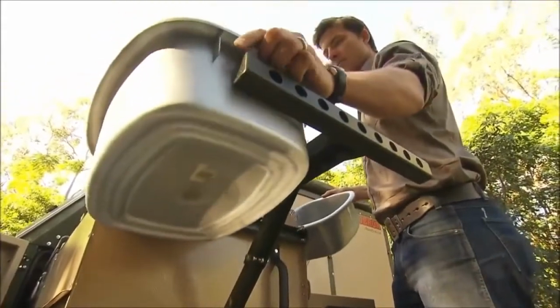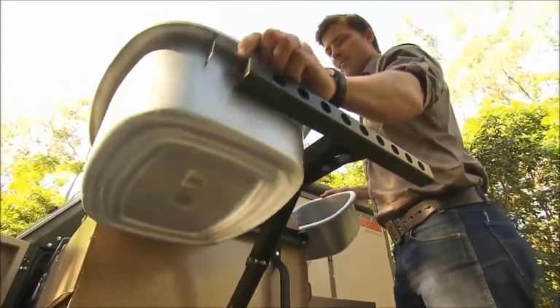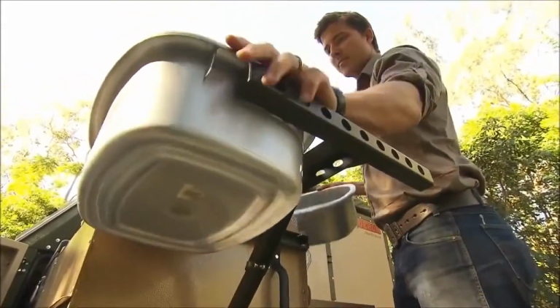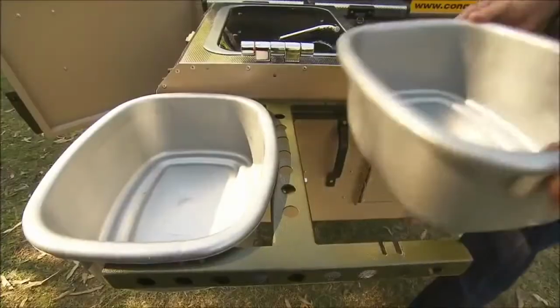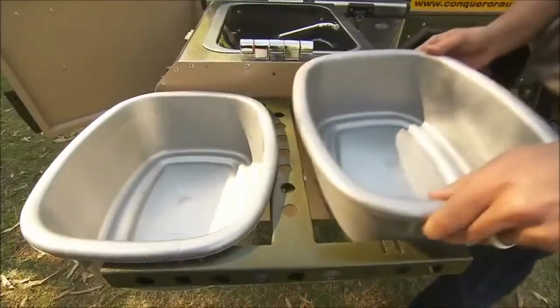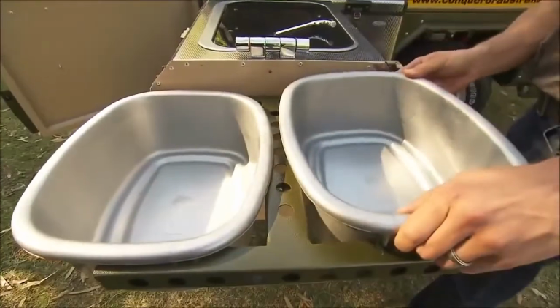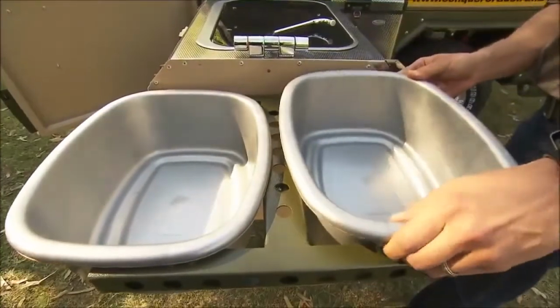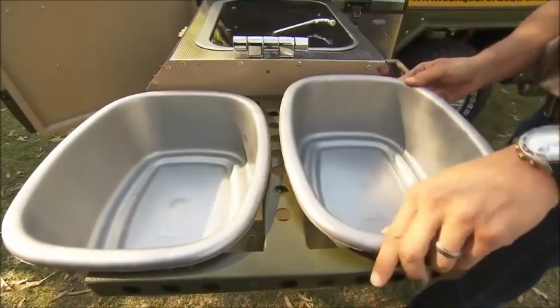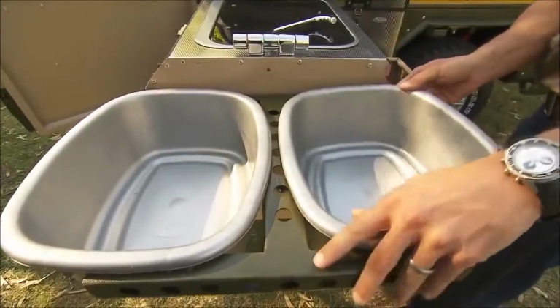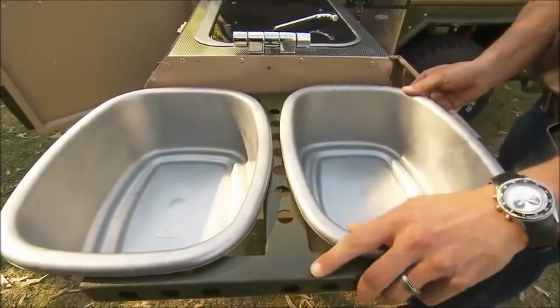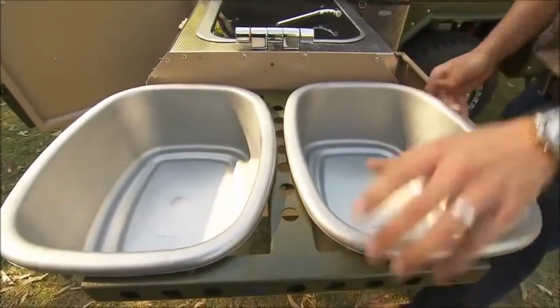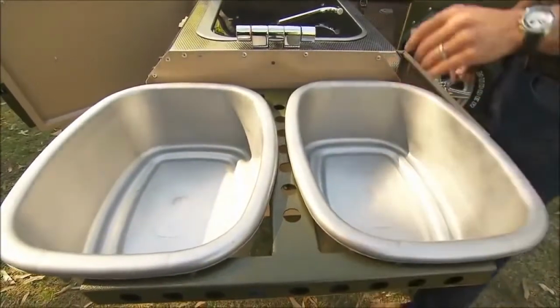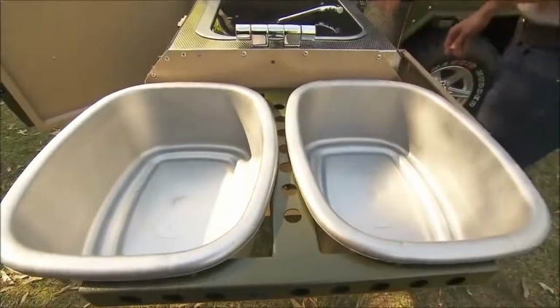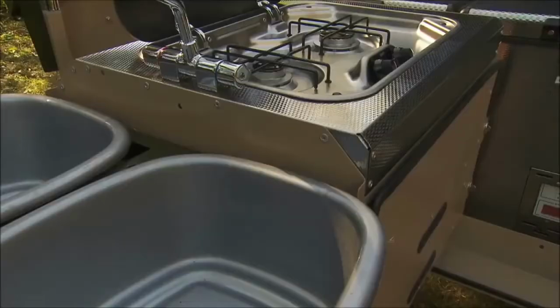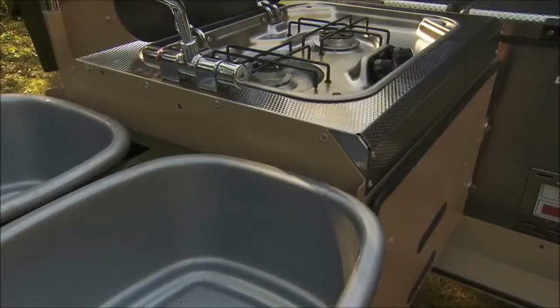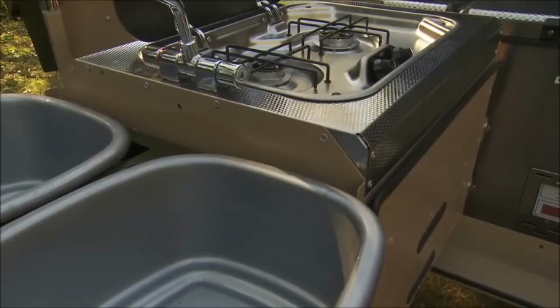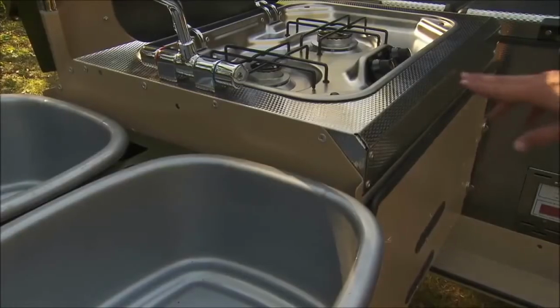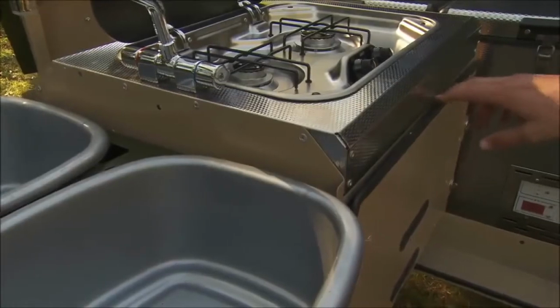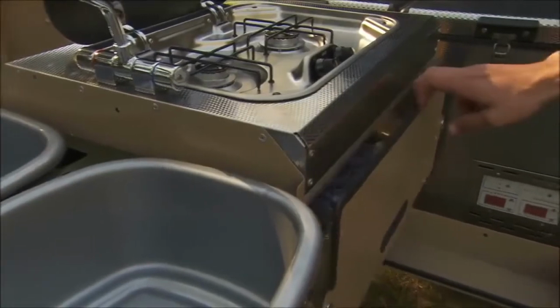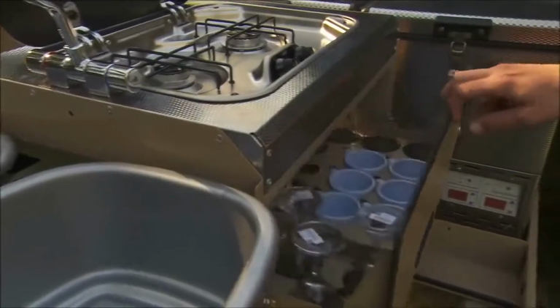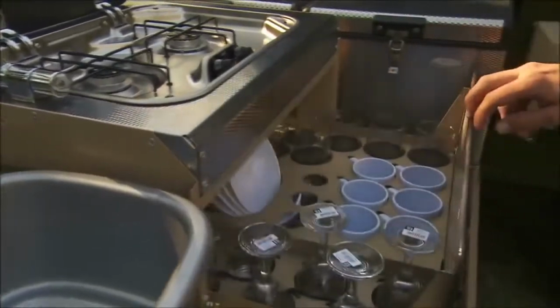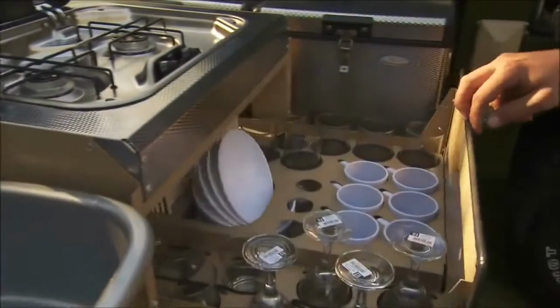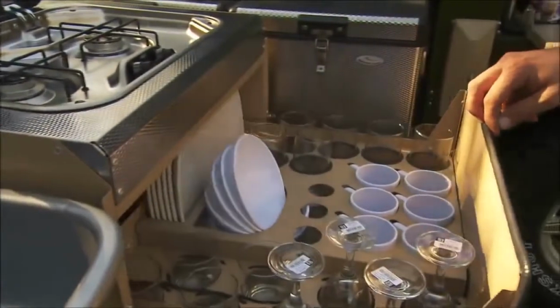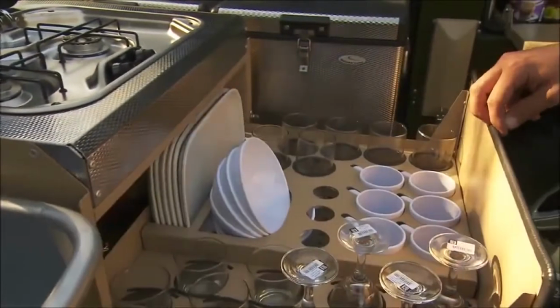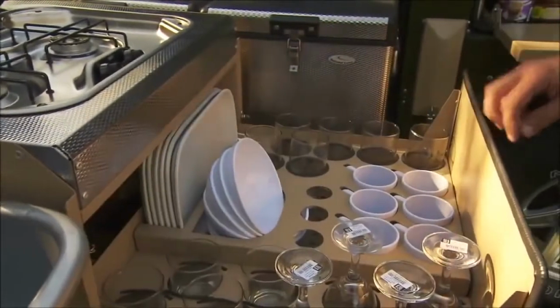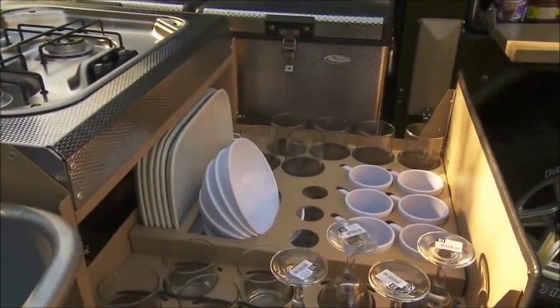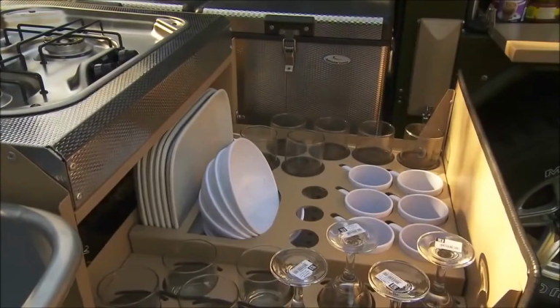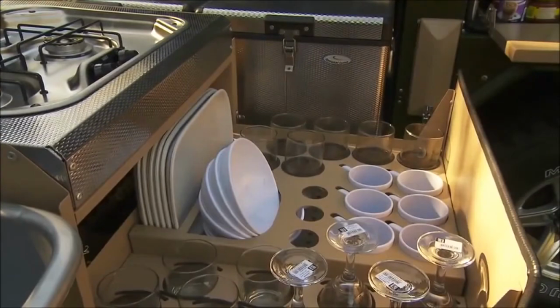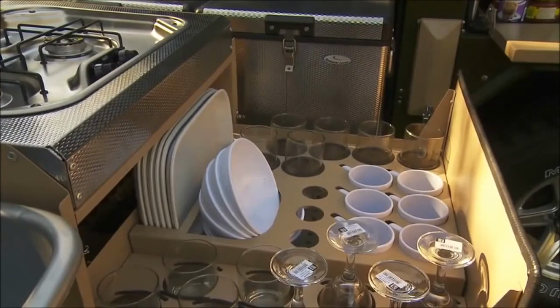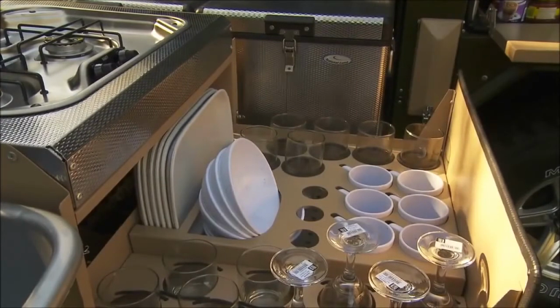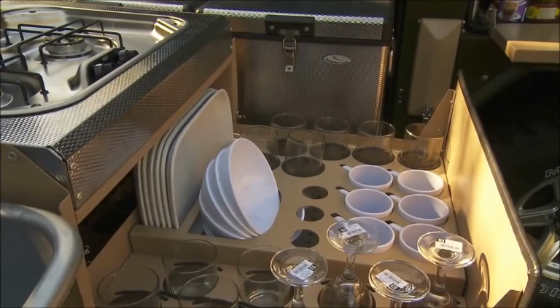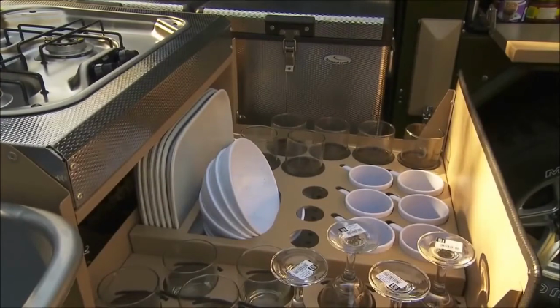With two basins, one can be used with a small amount of hot soapy water and the other for rinsing, which helps to cut down on water usage. The two drawers house all the cutlery and crockery, specially fitted to handle rough tracks.